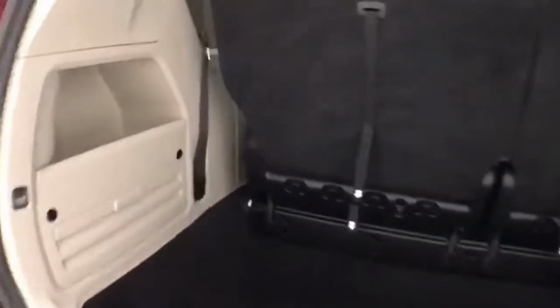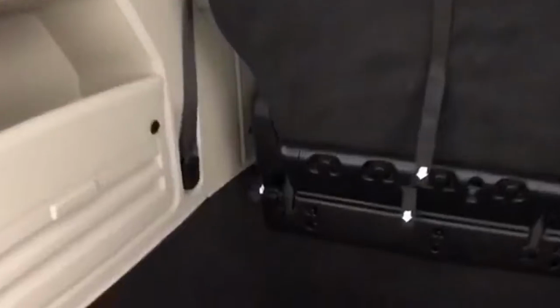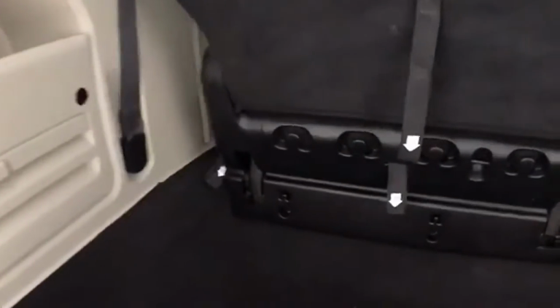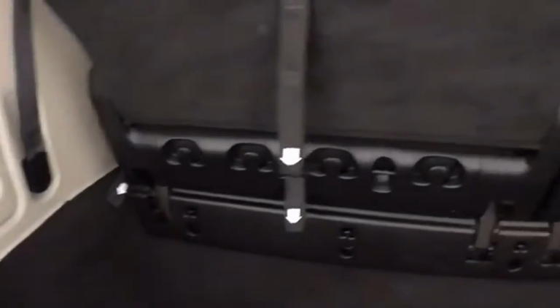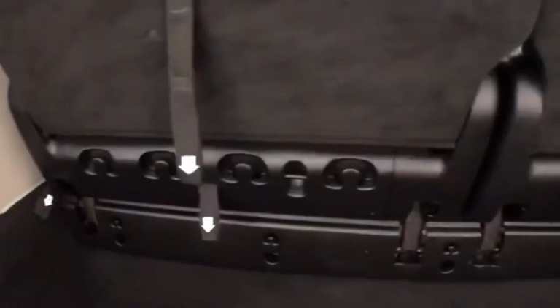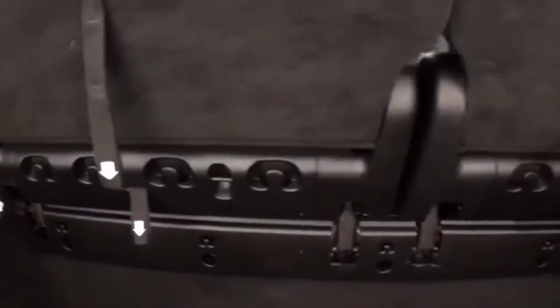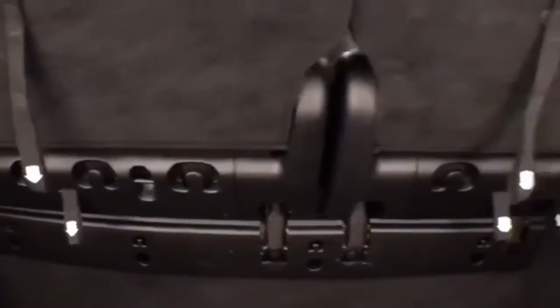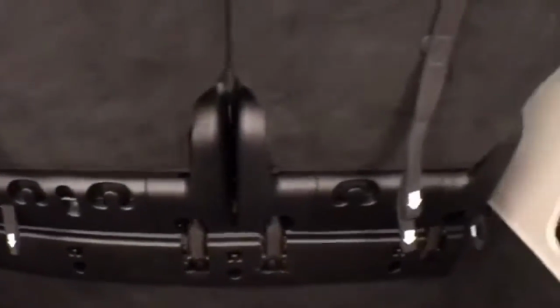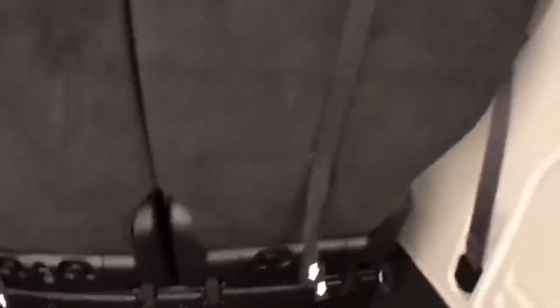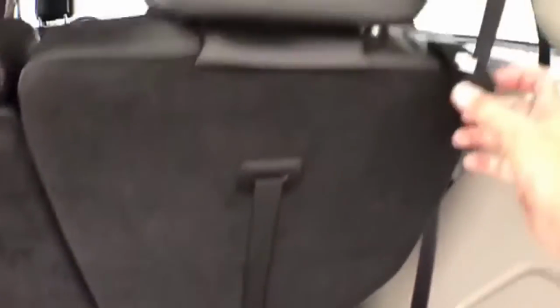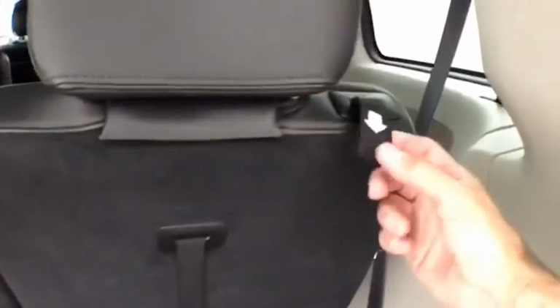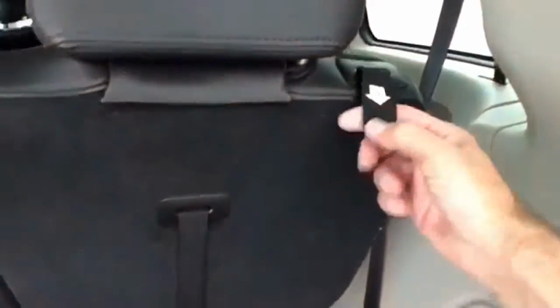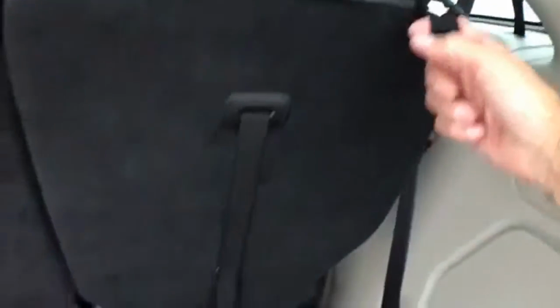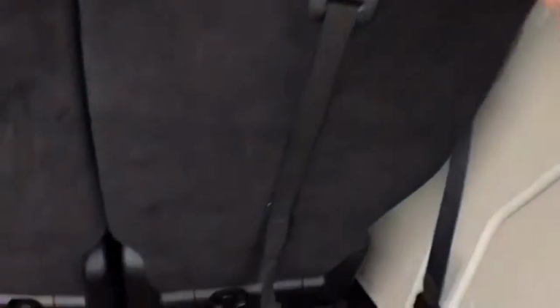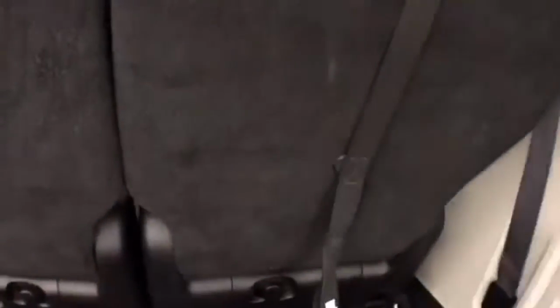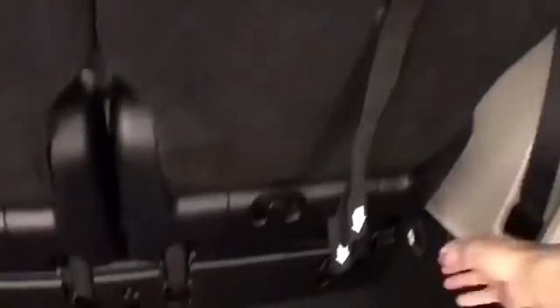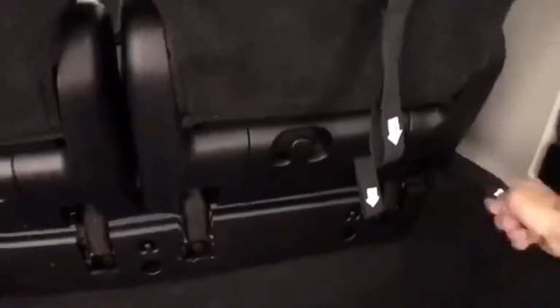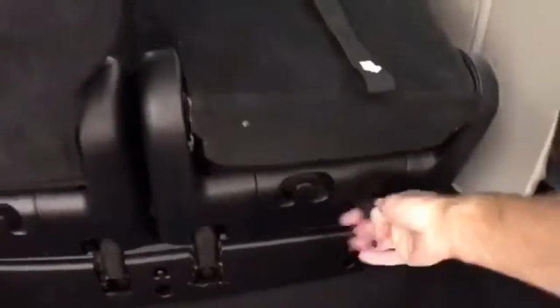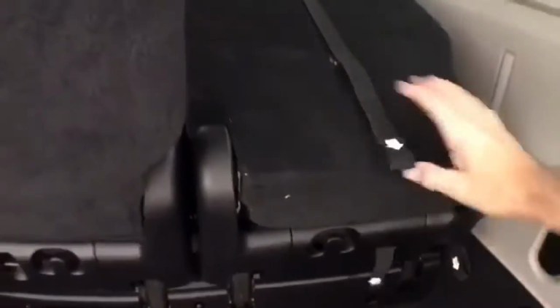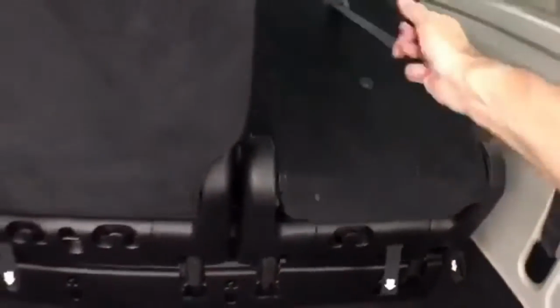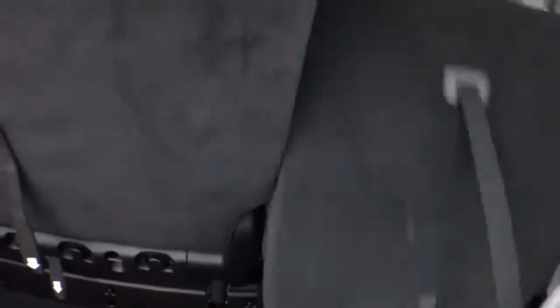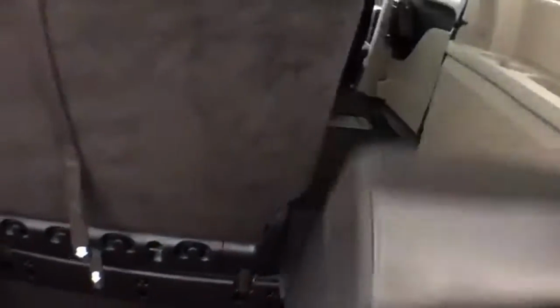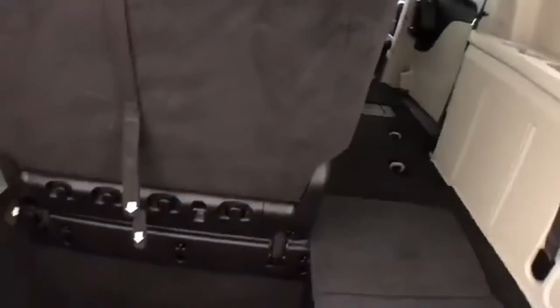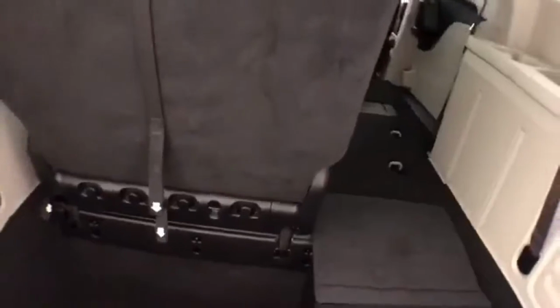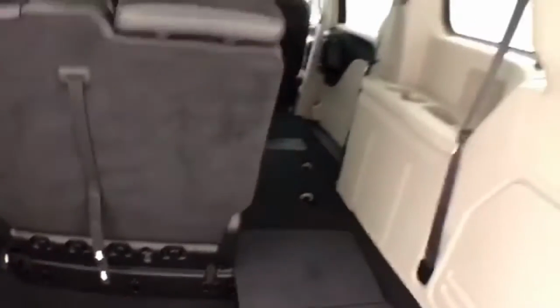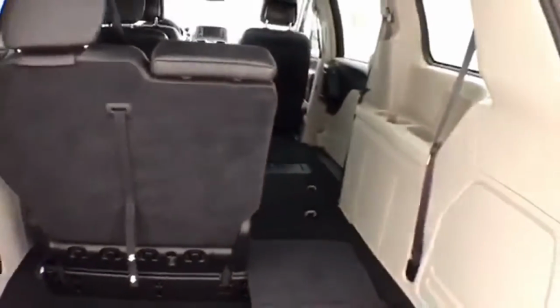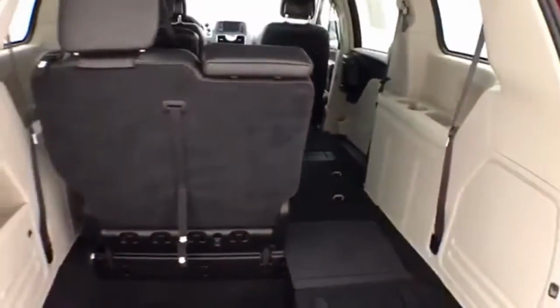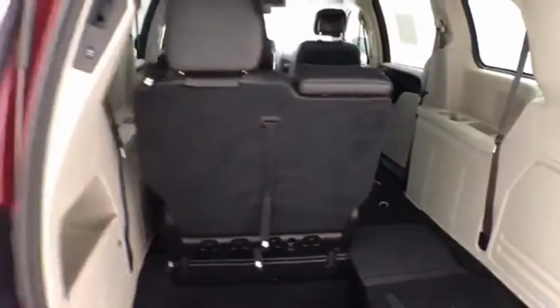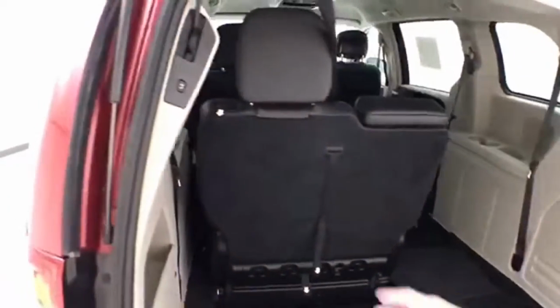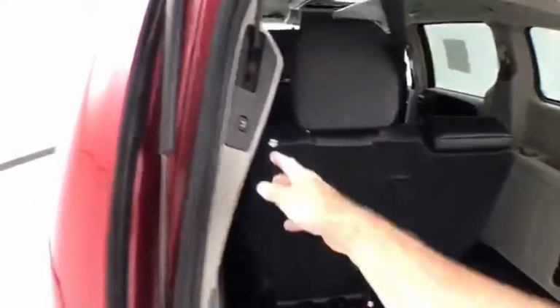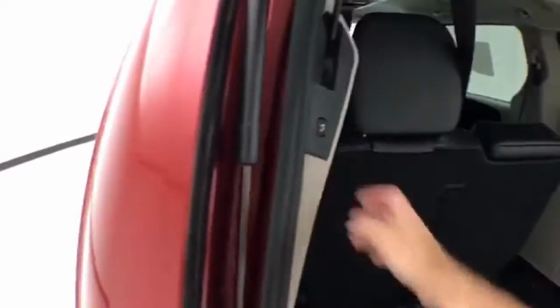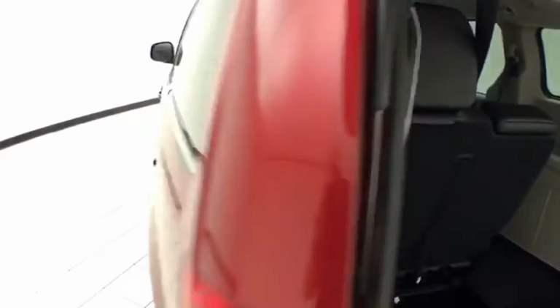Hooks on the back side, perfect for keeping plastic grocery bags secure. Folding those seats is as easy as 1, 2, 3, and 4. You can, of course, fold them in any combination, giving you a lot of flexibility for cargo and passengers.